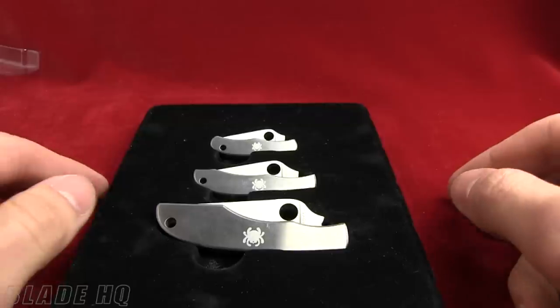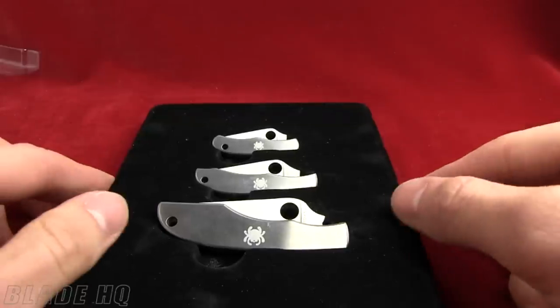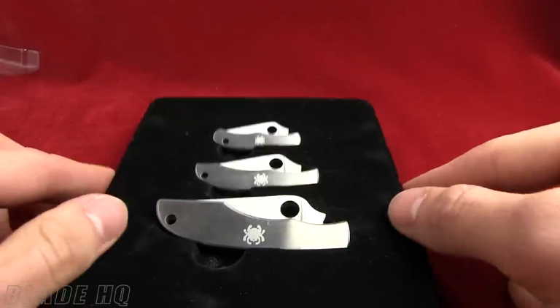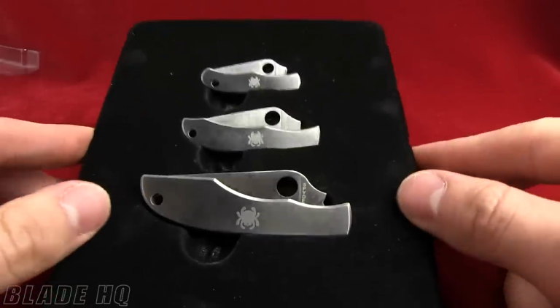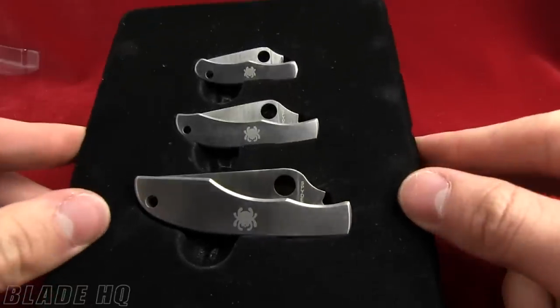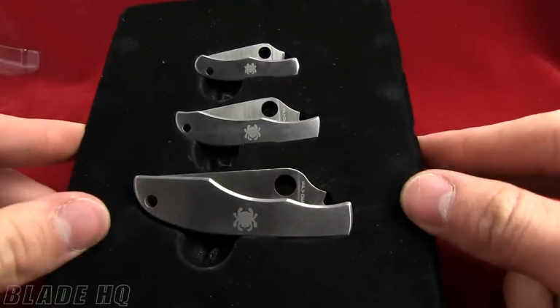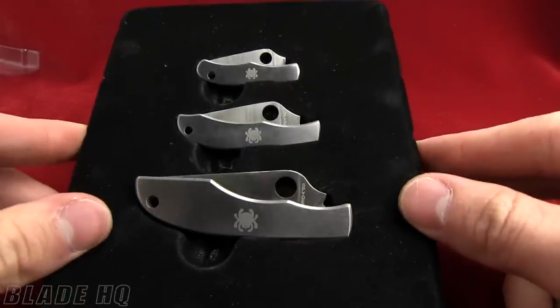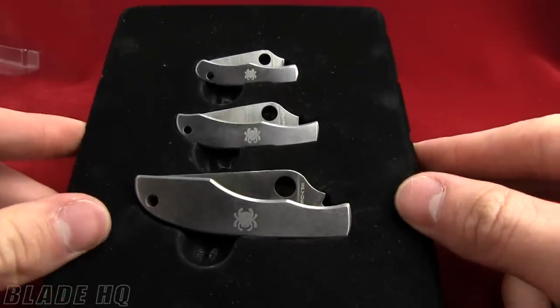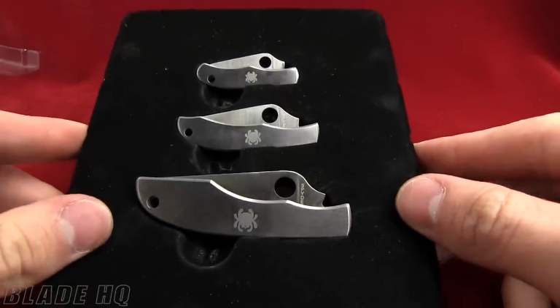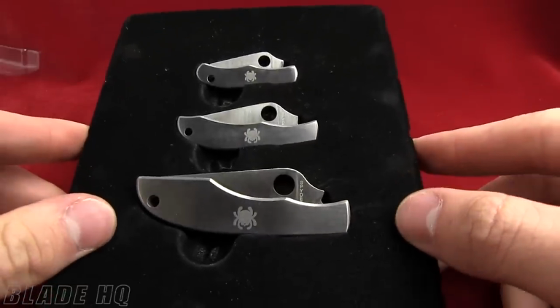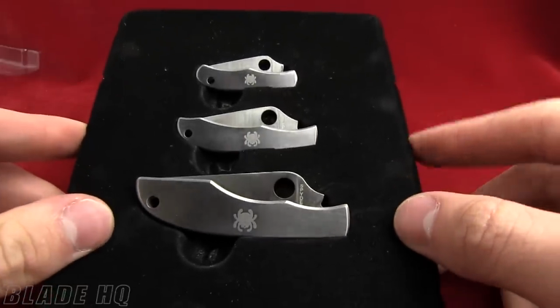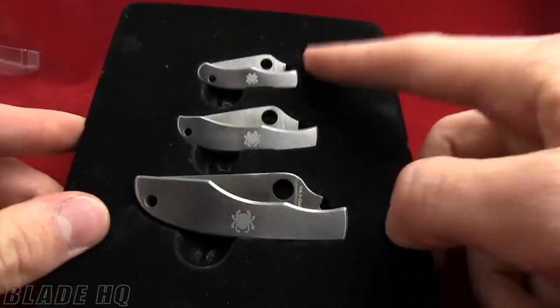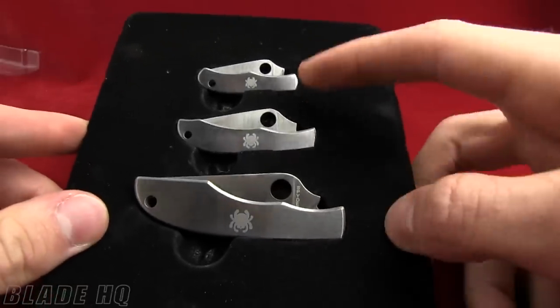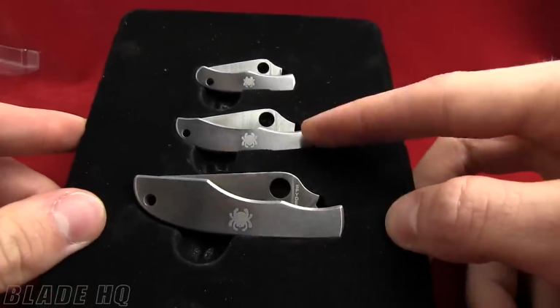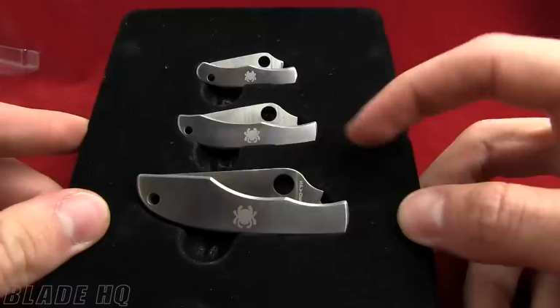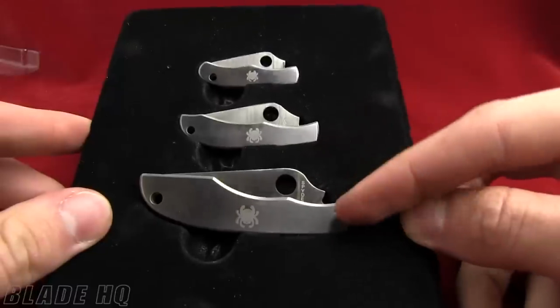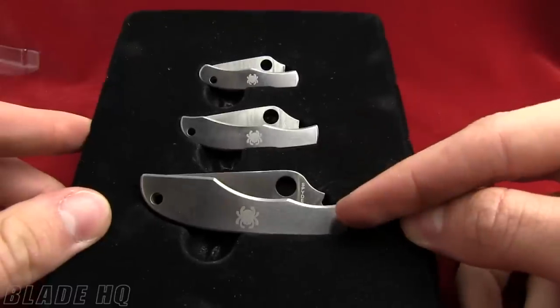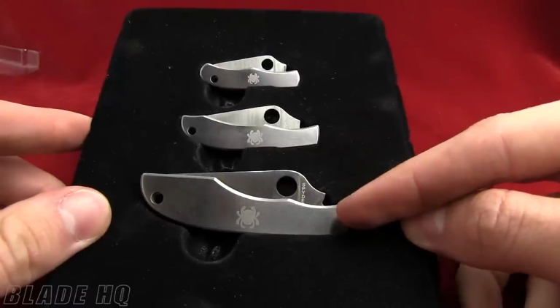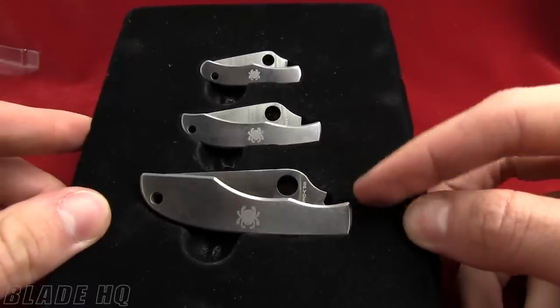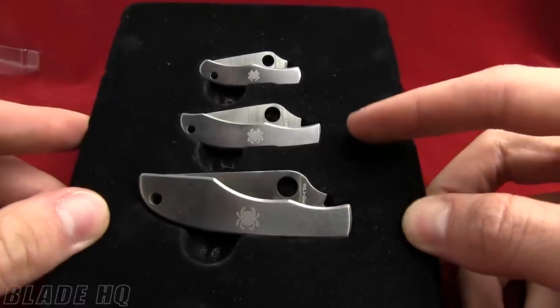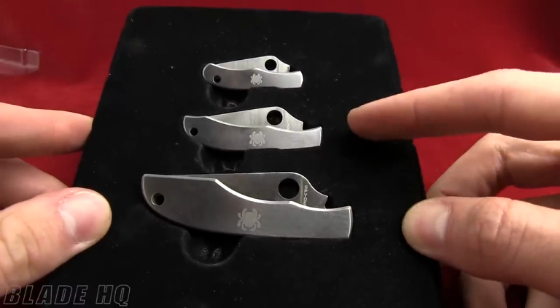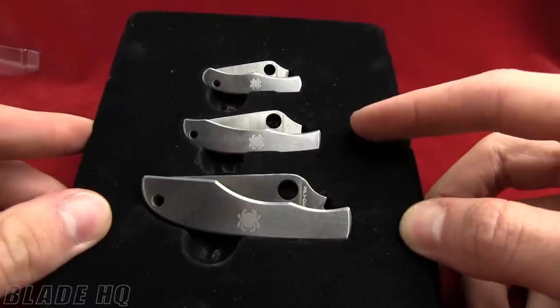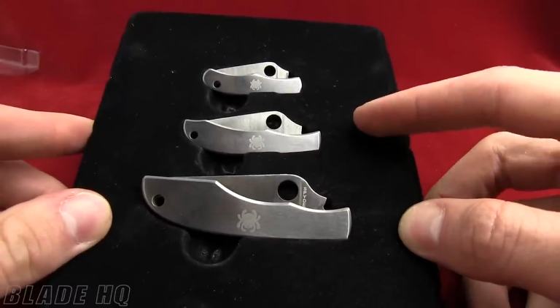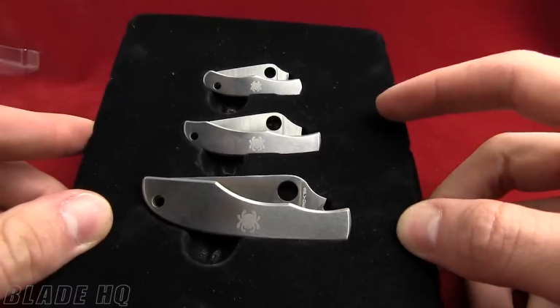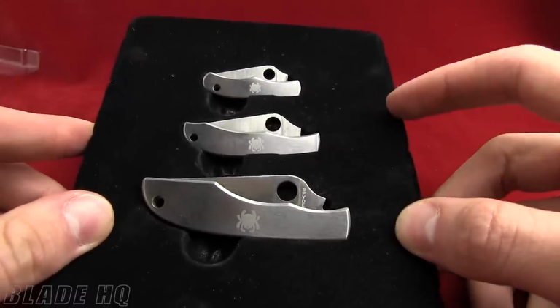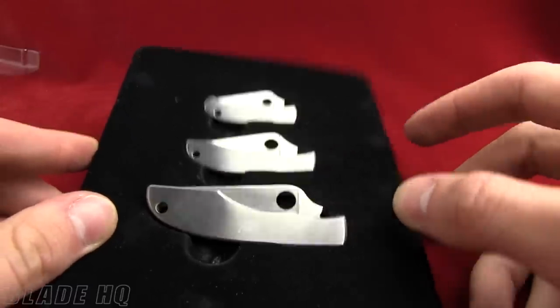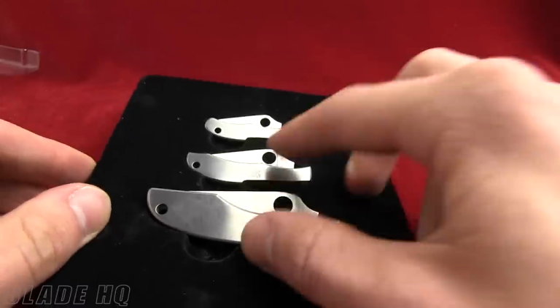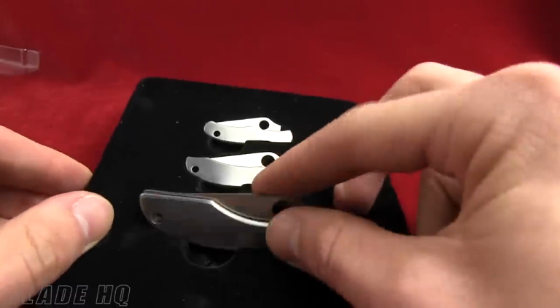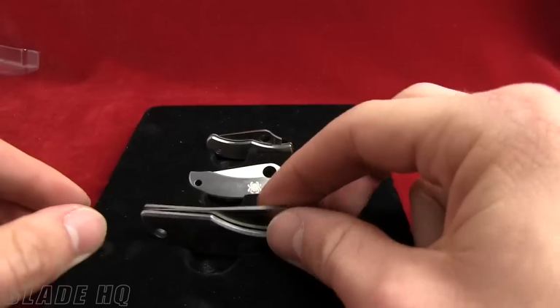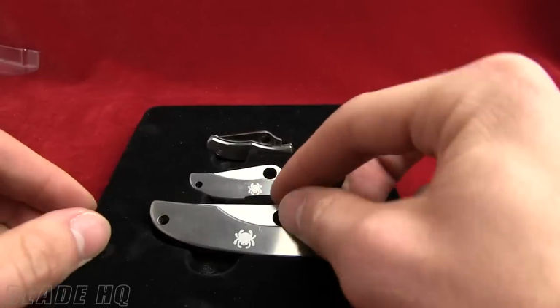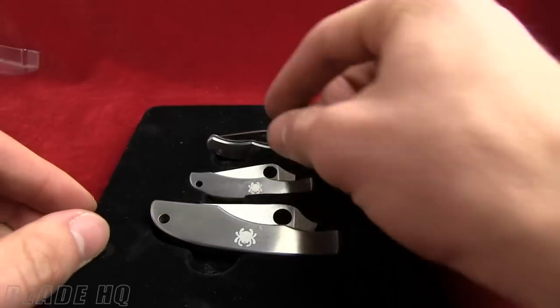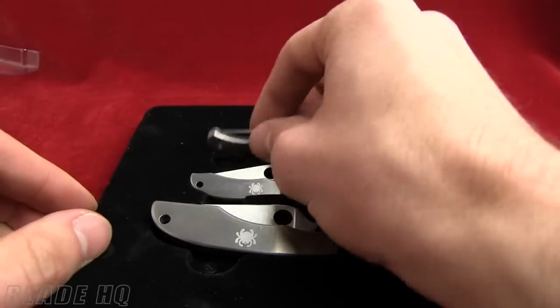Today on BladeHQ.com we're checking out the Spyderco Bug, Honey Bee, and Grasshopper Gift Knife Set. All of these are slip joint folders.